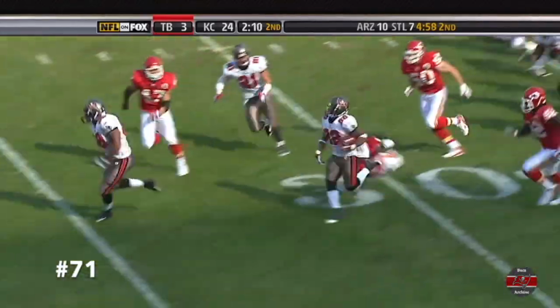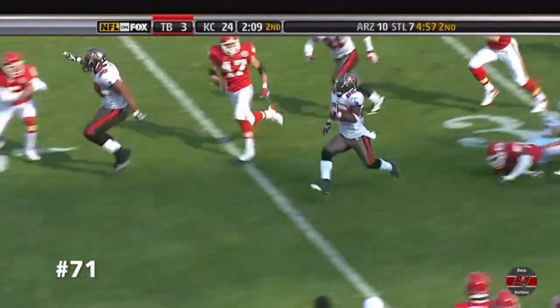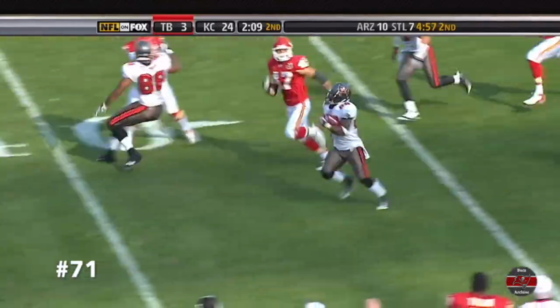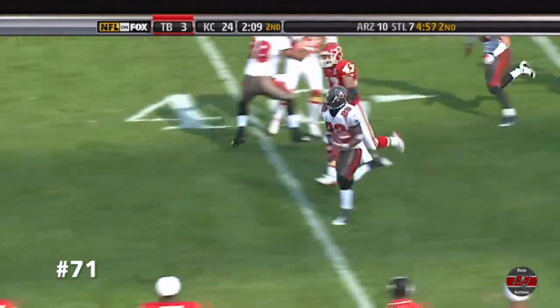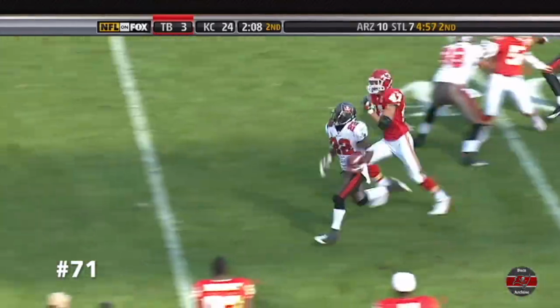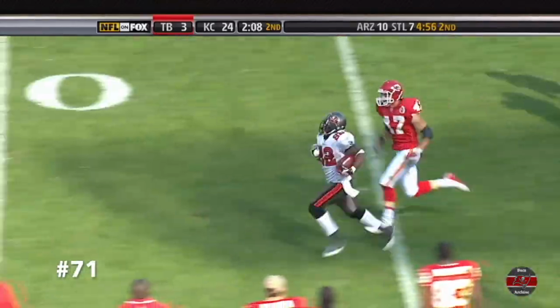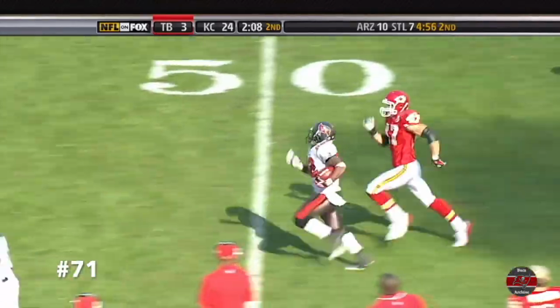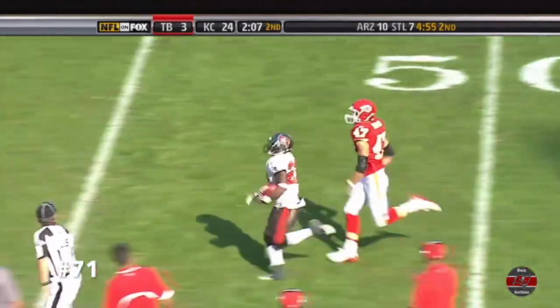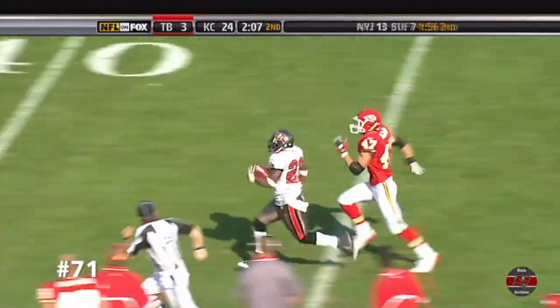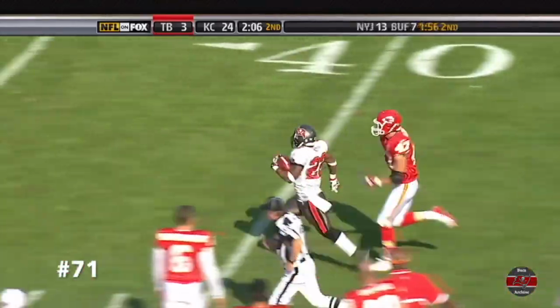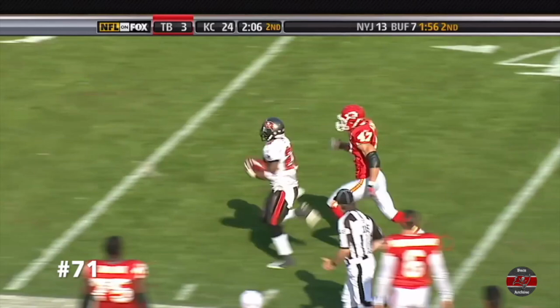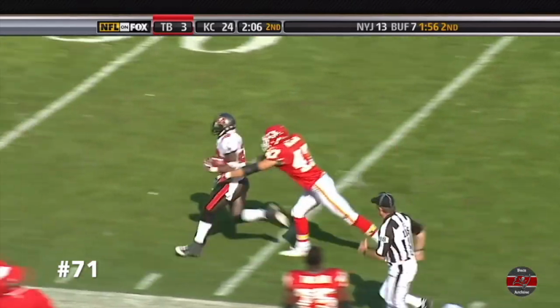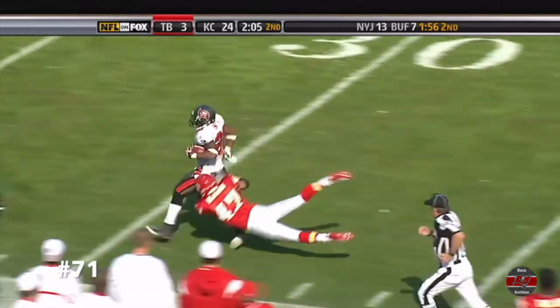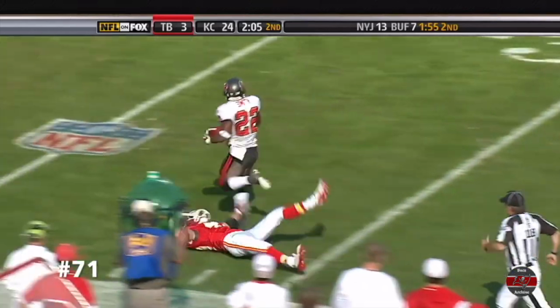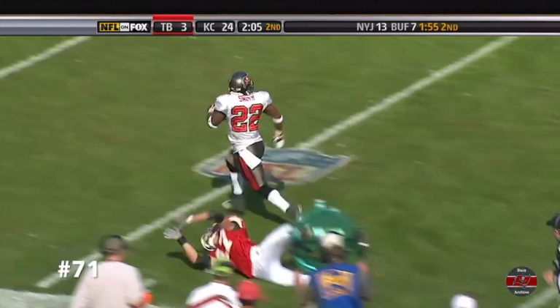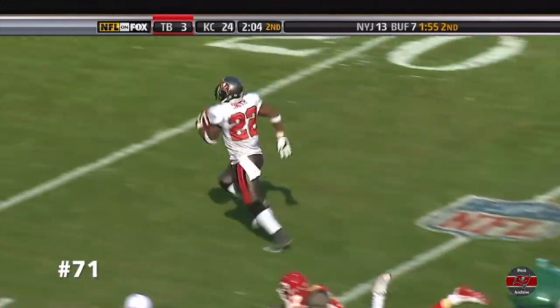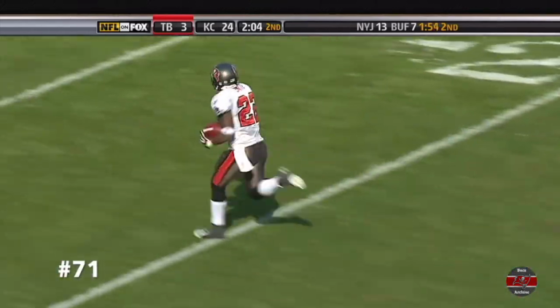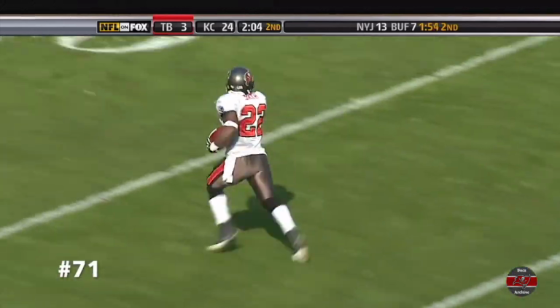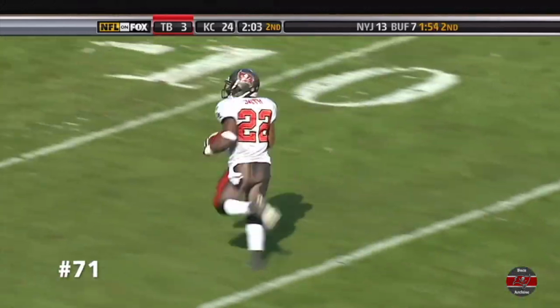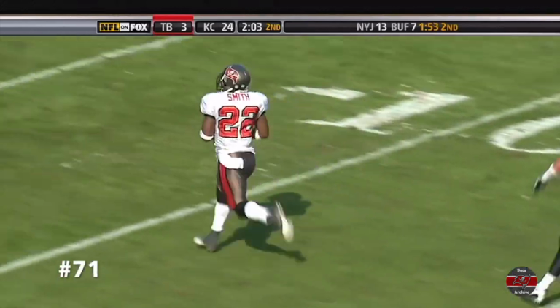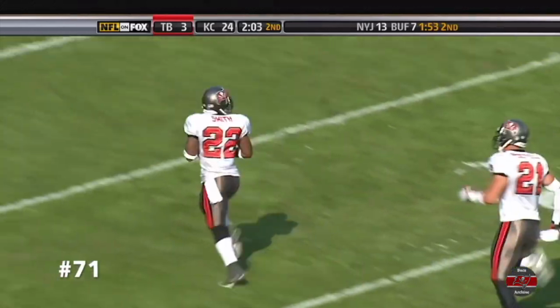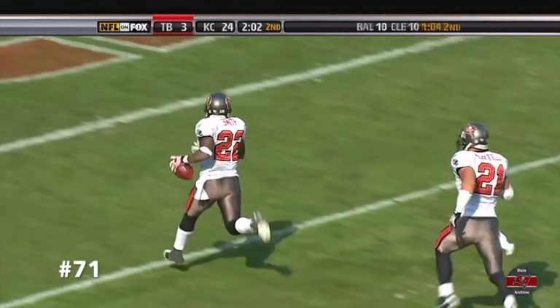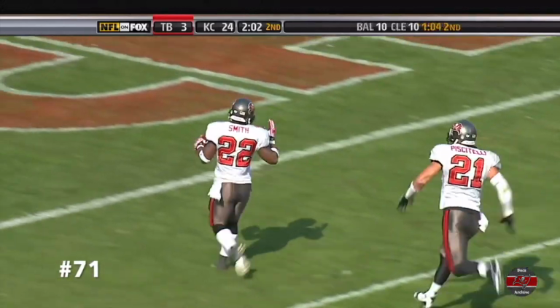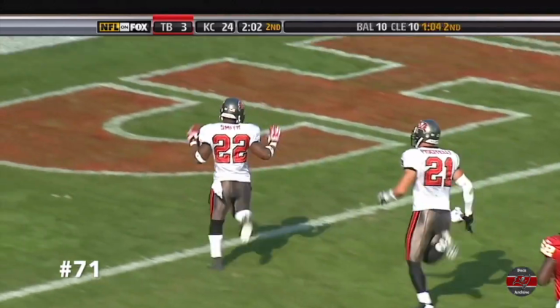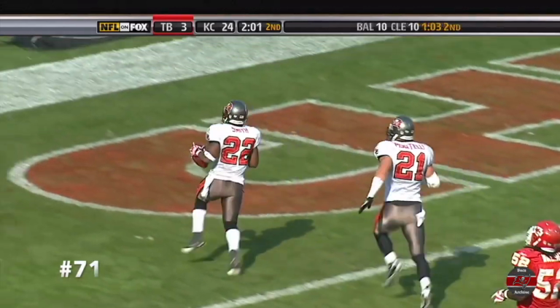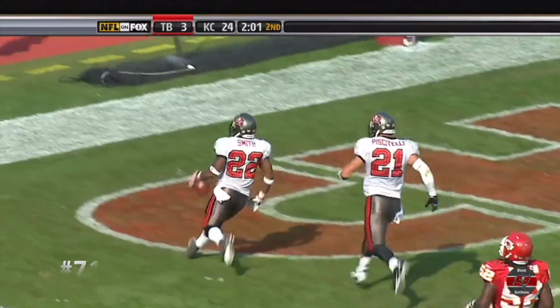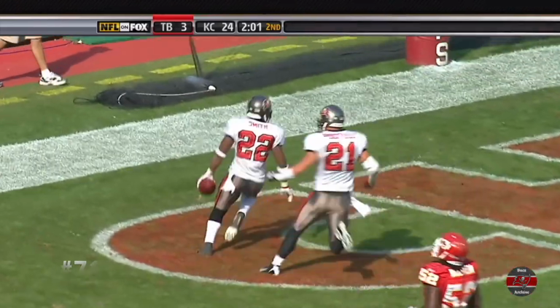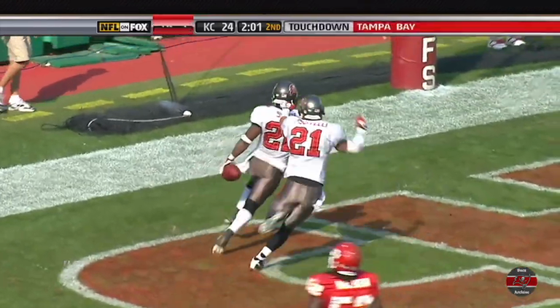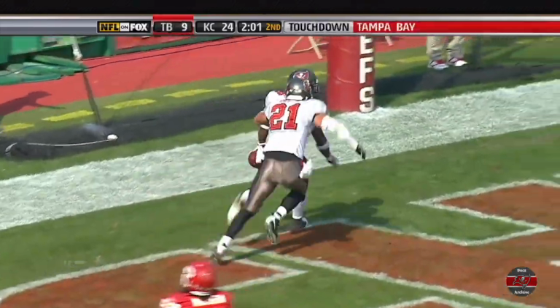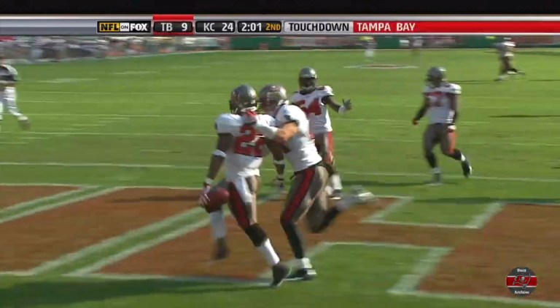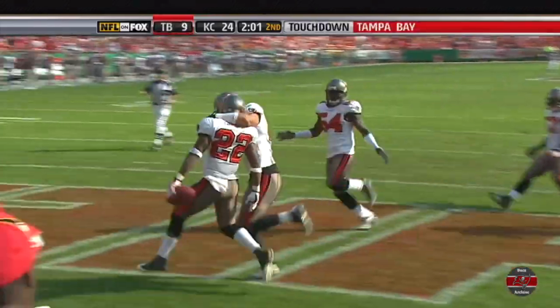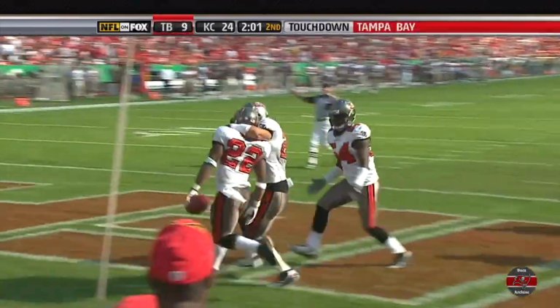Smith has had some nice returns all day. He could take this one. A missed tackle, and Clifton Smith will score. 97 yards.